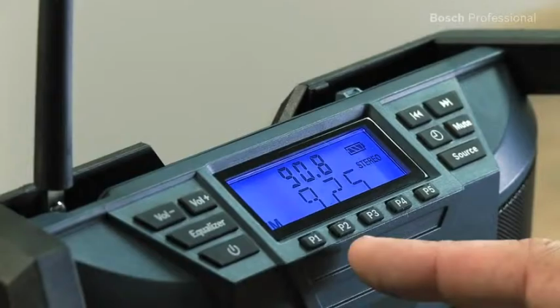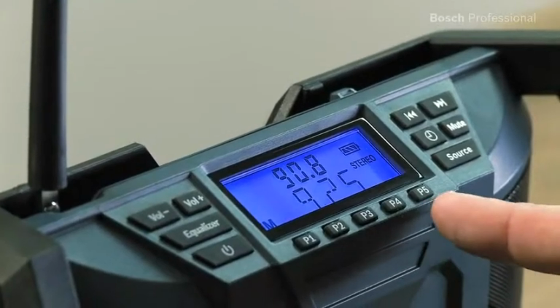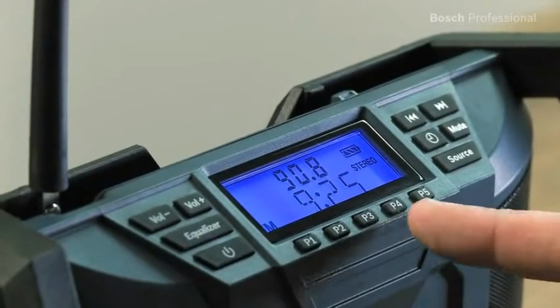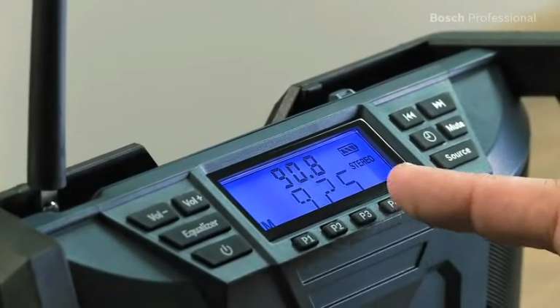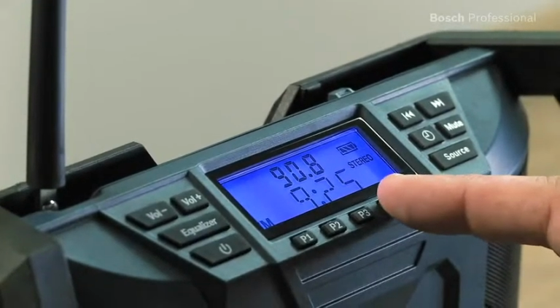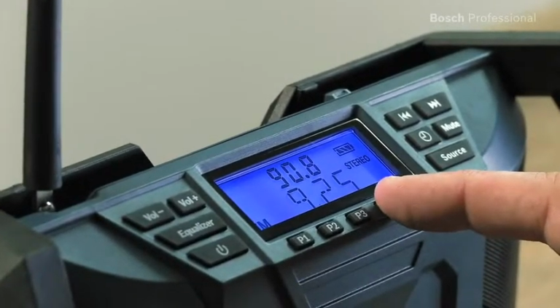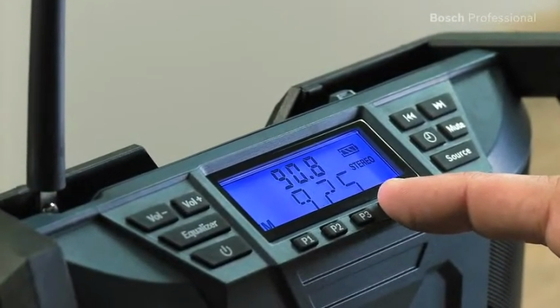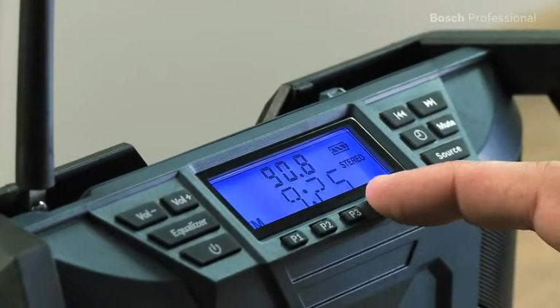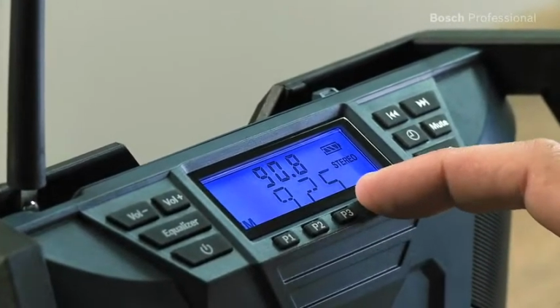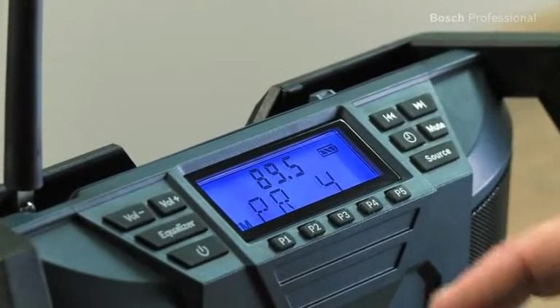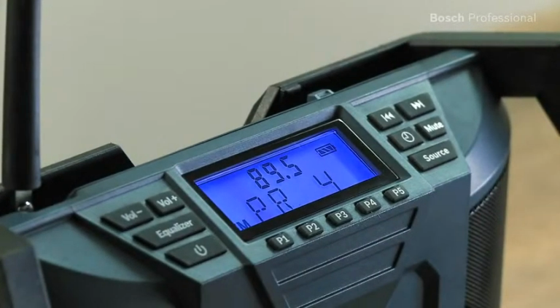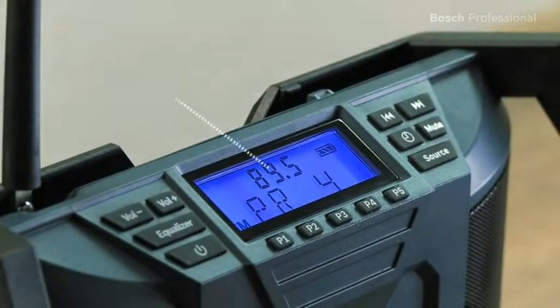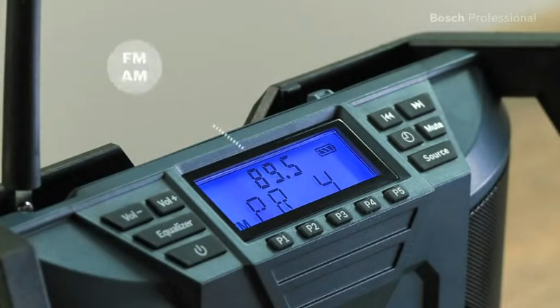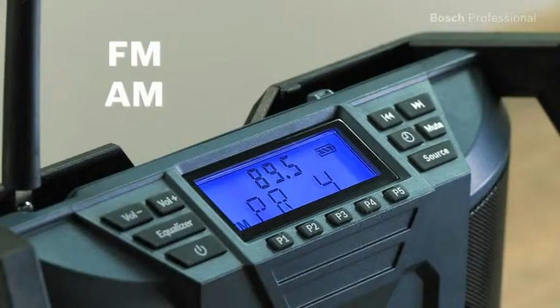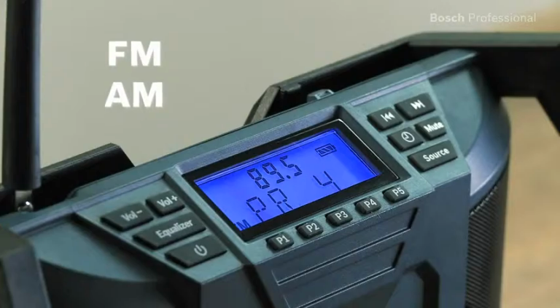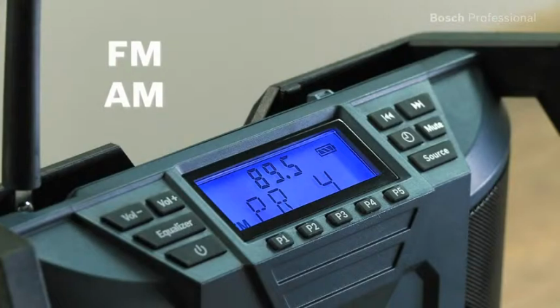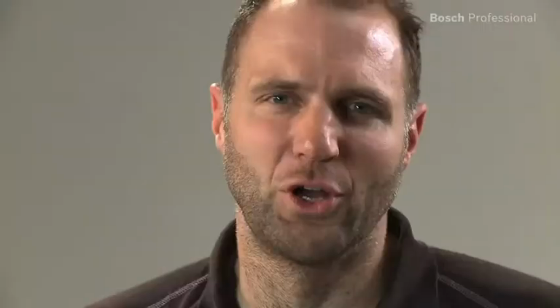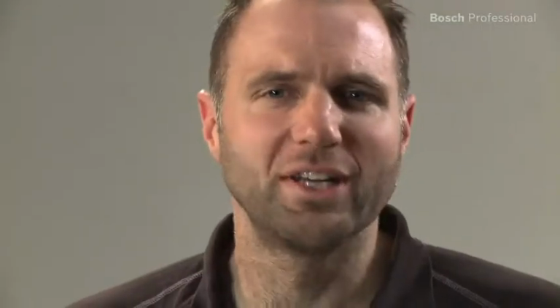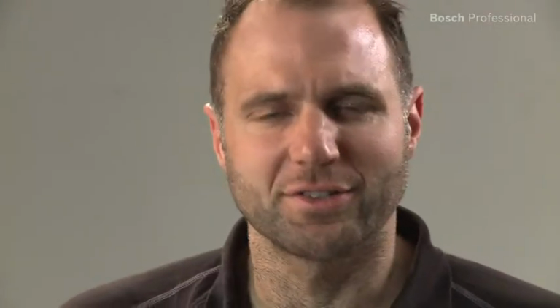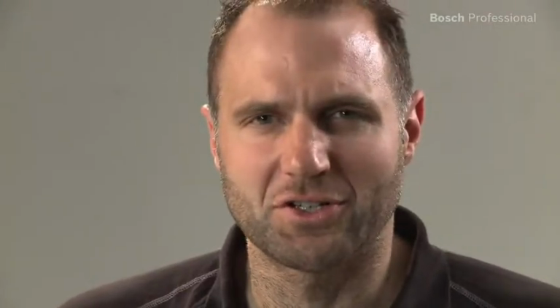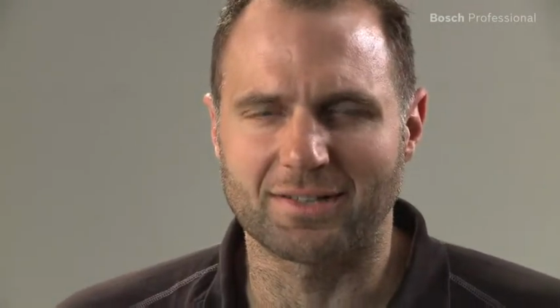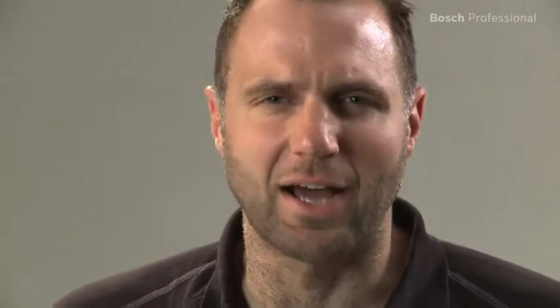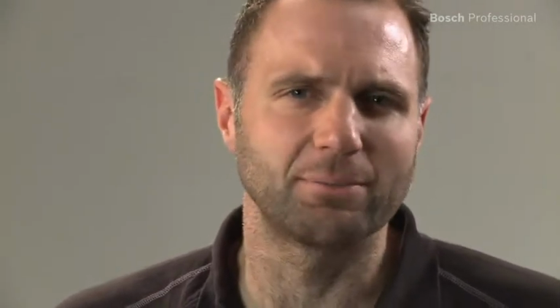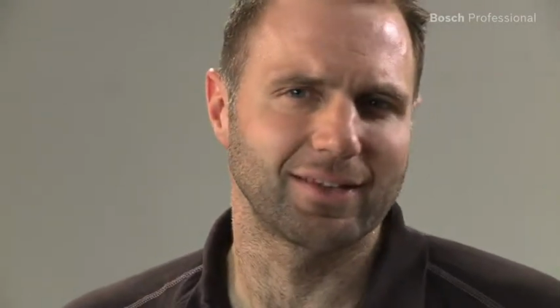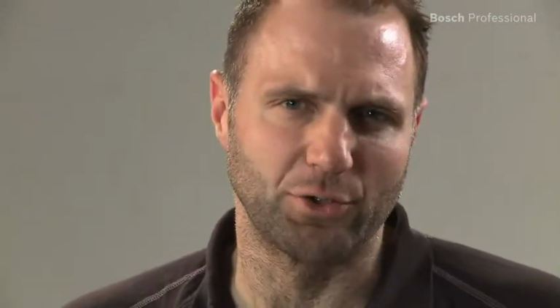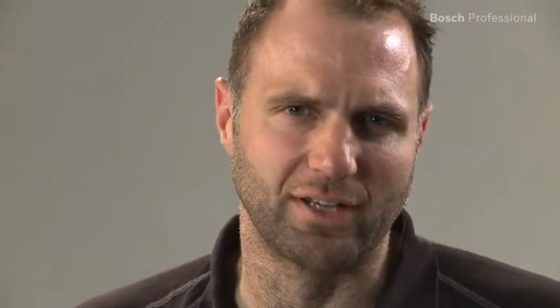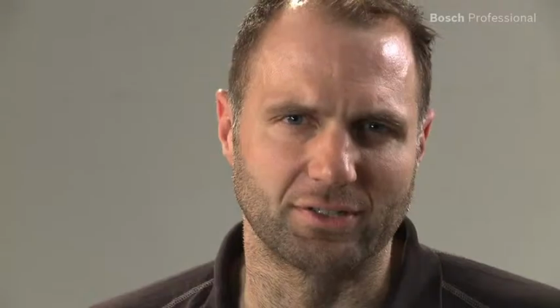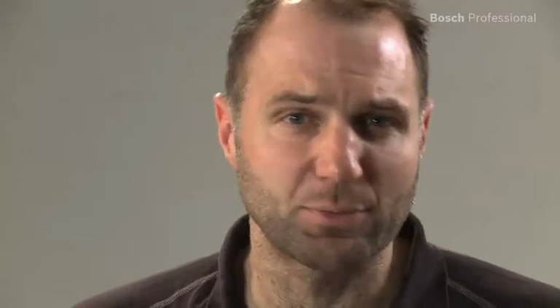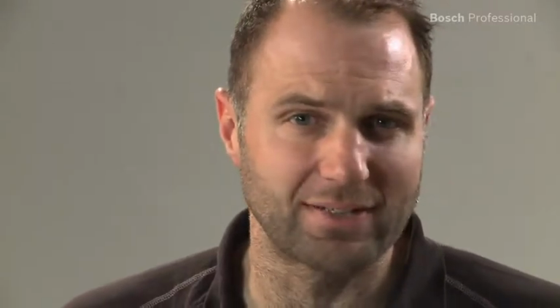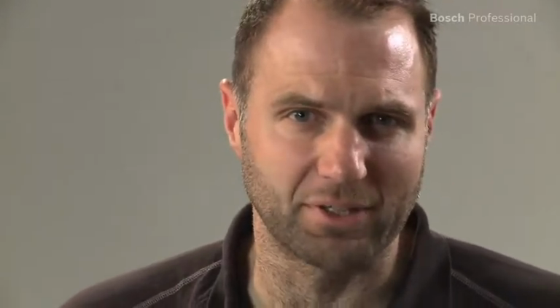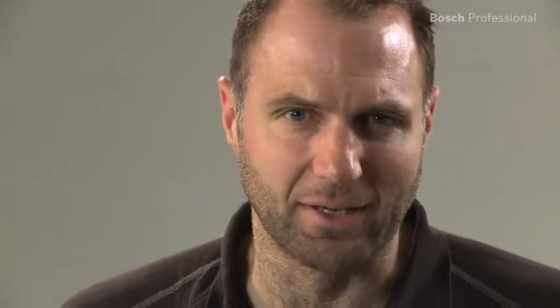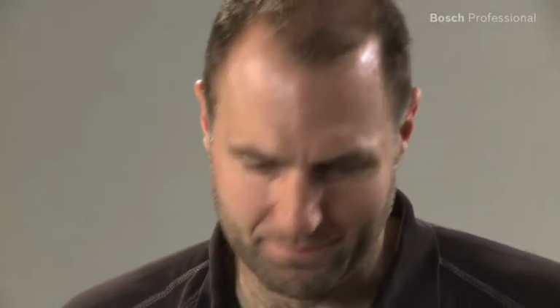This Jobsite Radio has five station presets, so it plays your favorite stations at the press of a button. You can also use the AUX-IN interface to connect external audio sources such as your MP3 player.